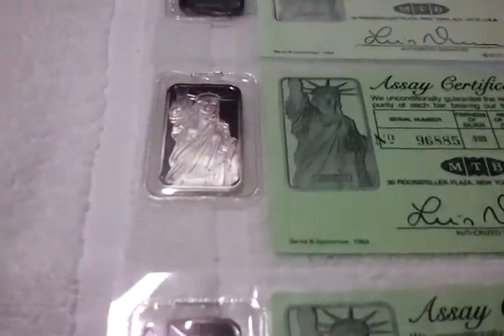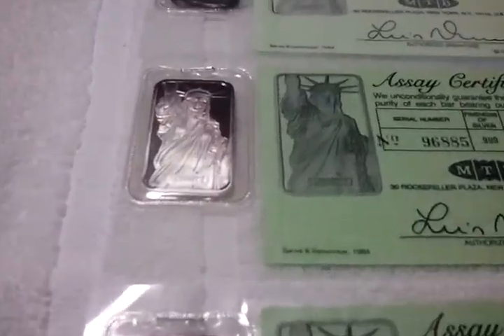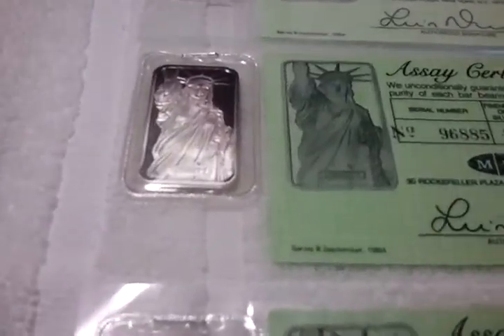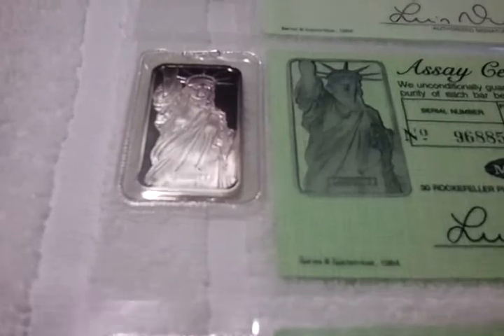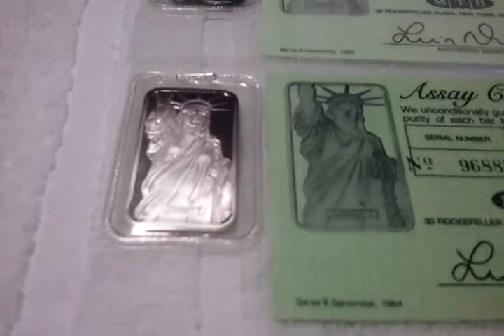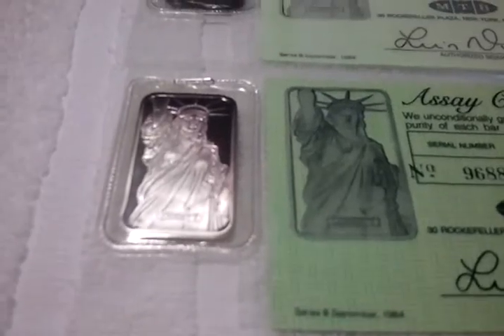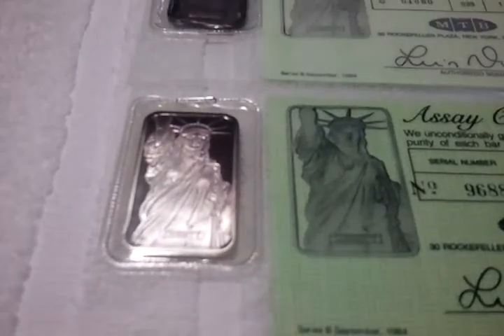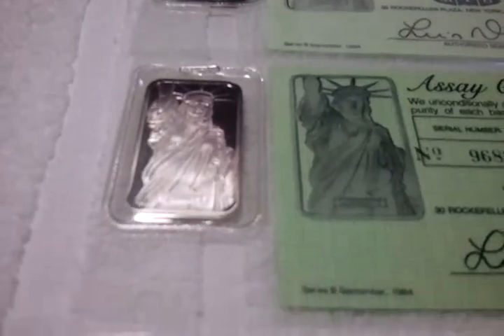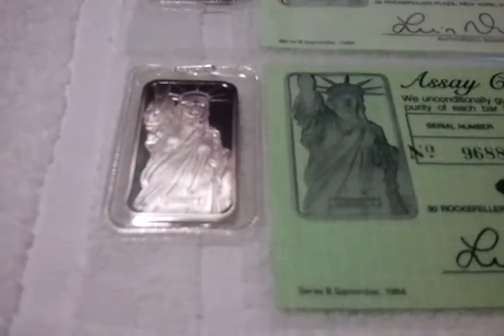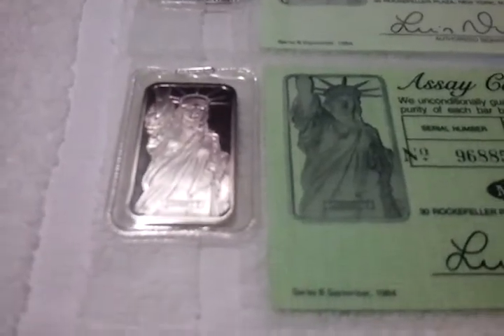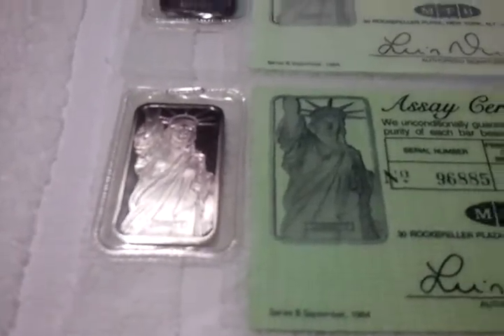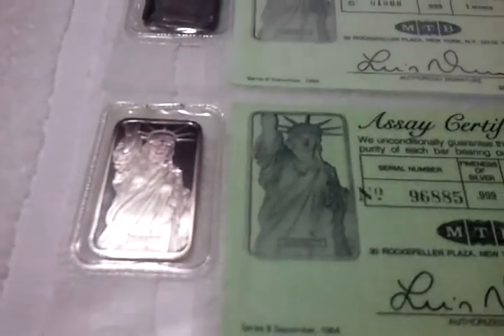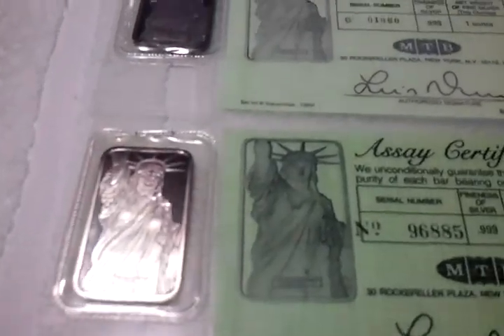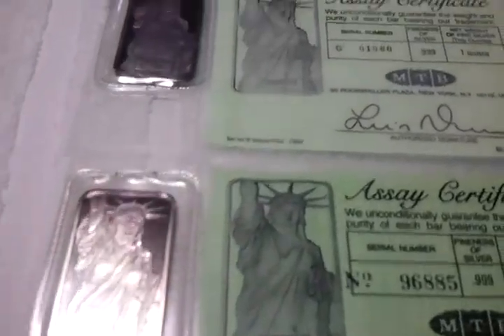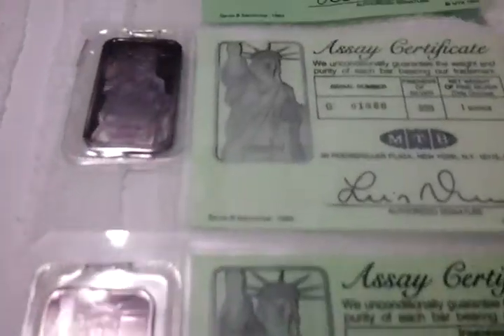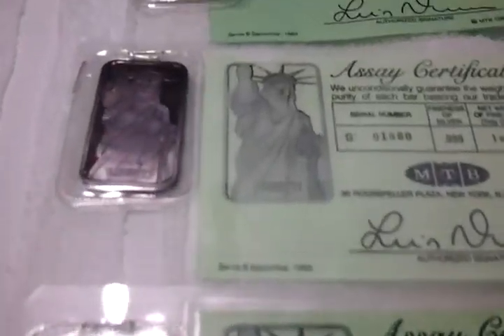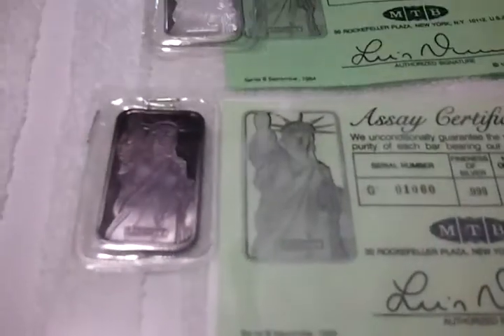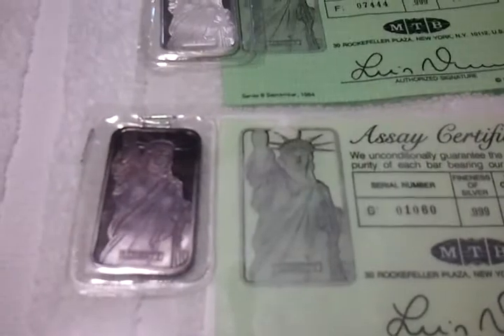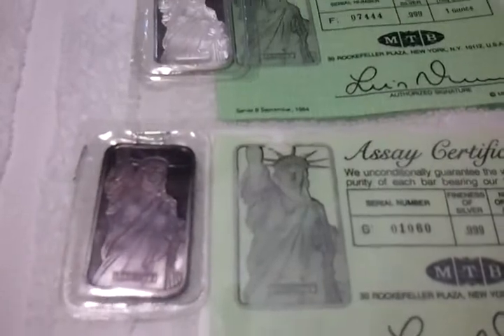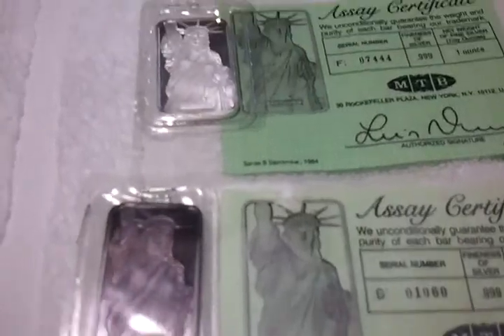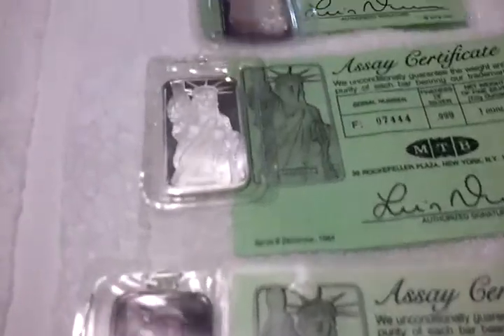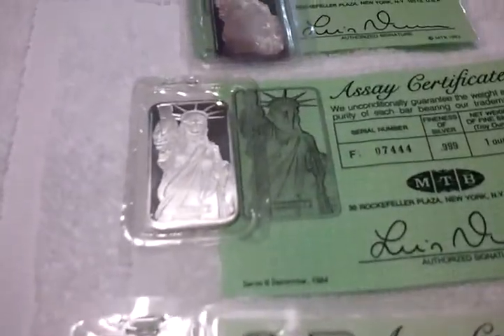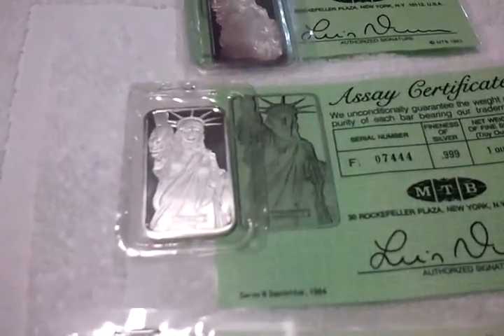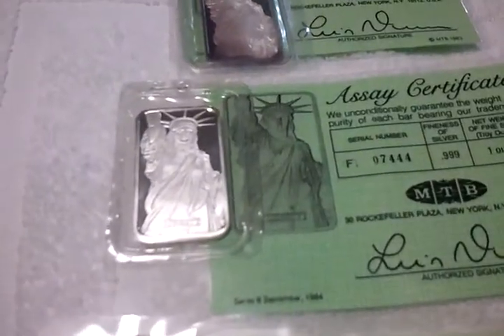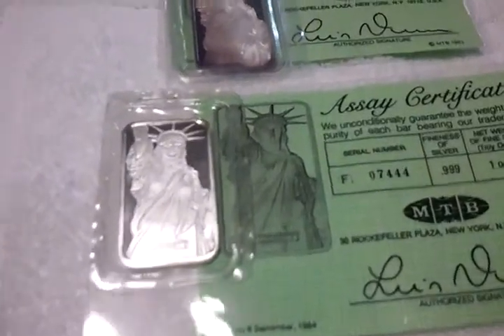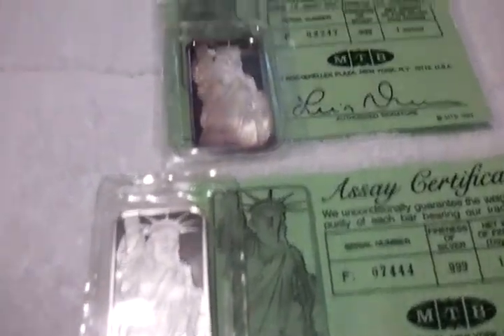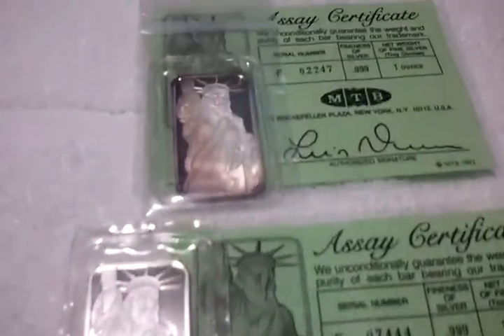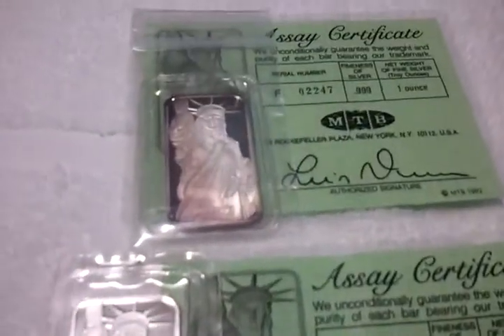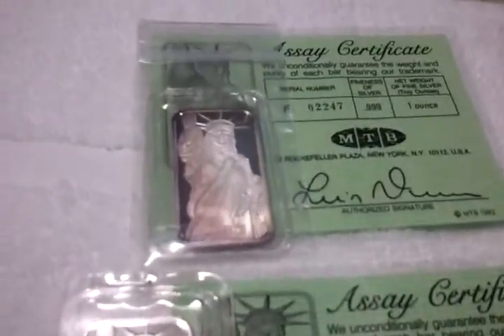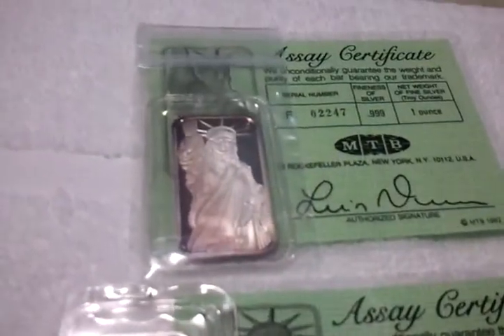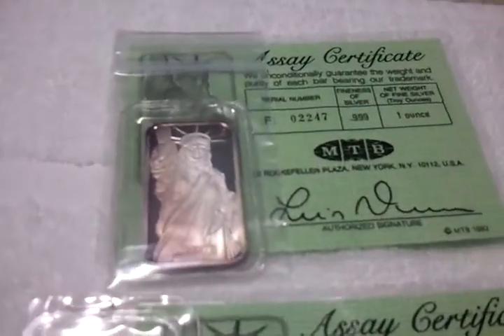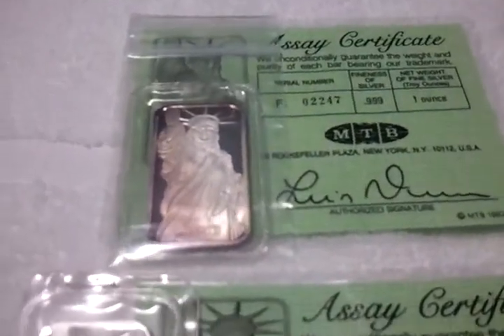Who doesn't like a coin with boobs on it? Come on now. This one's purple, this one's purple, back to a blast white. This one's purple and white.